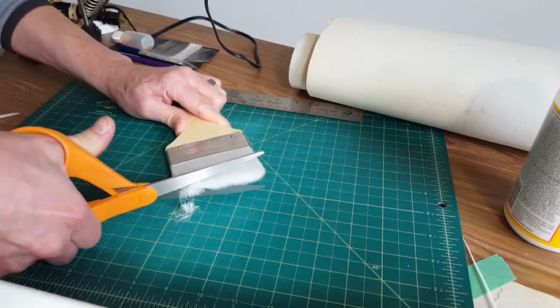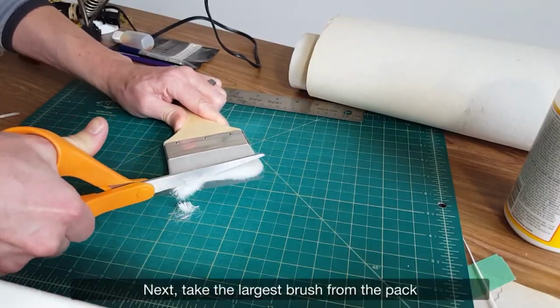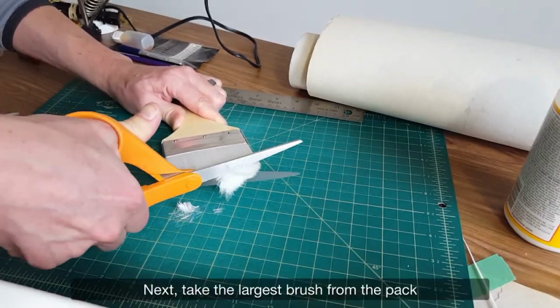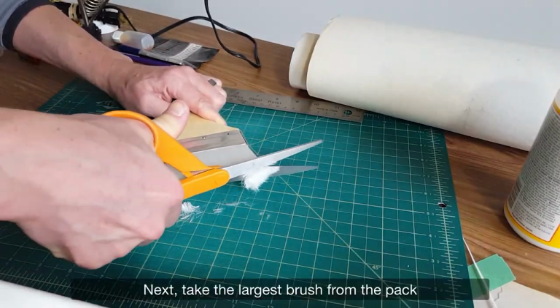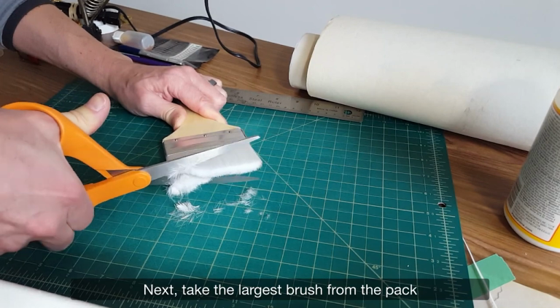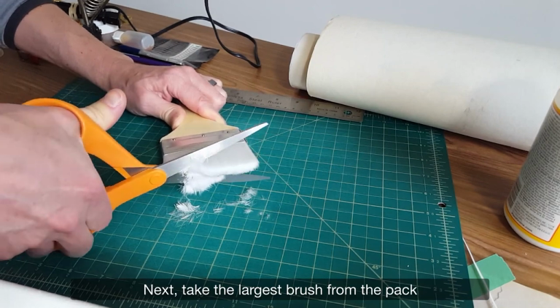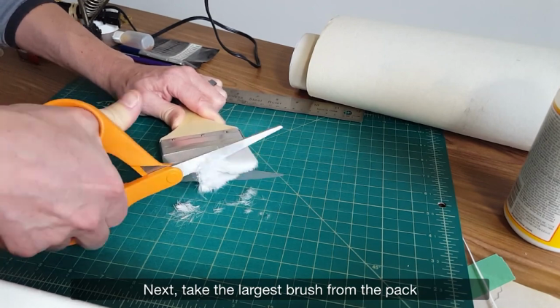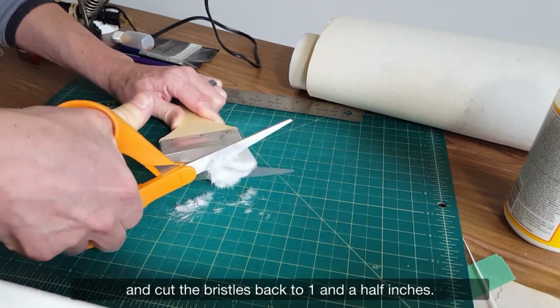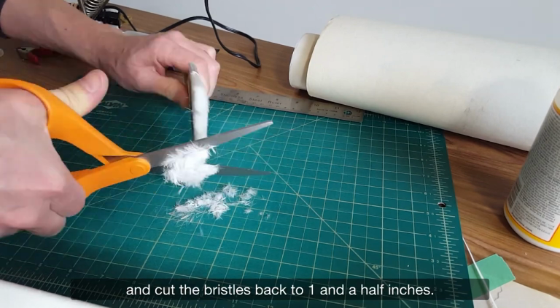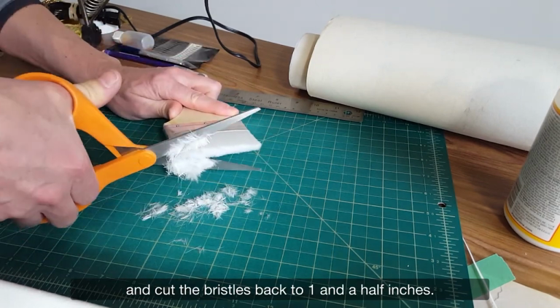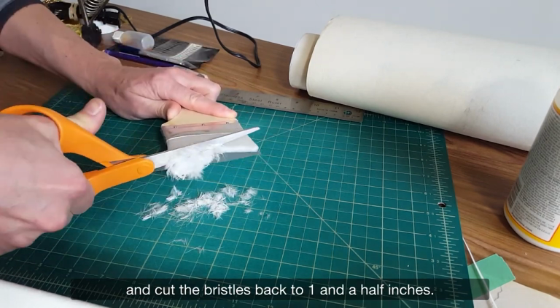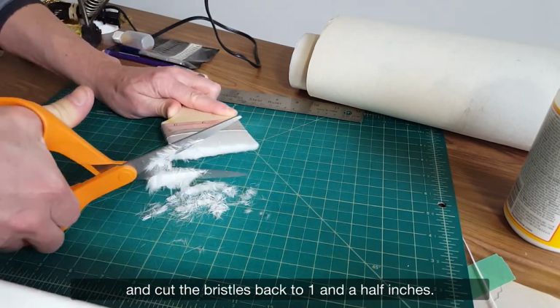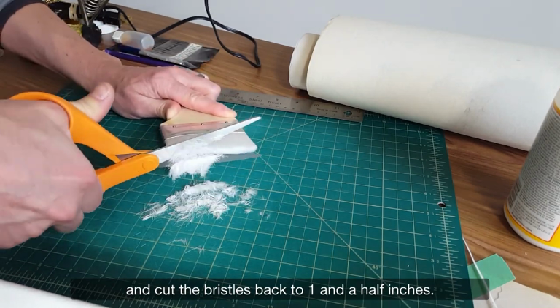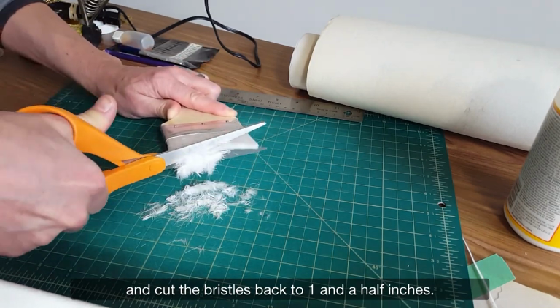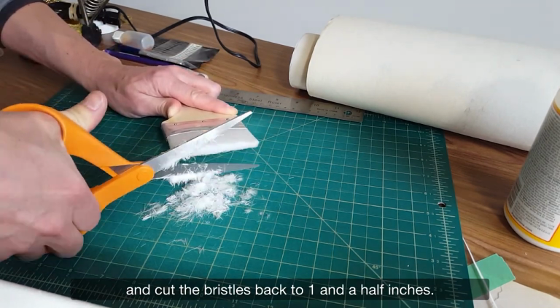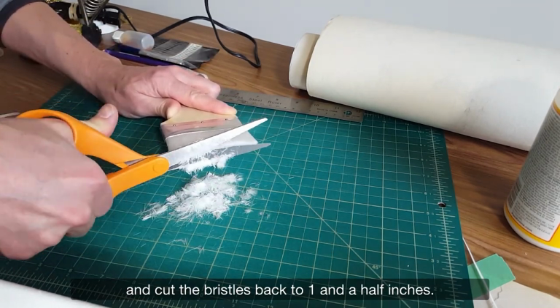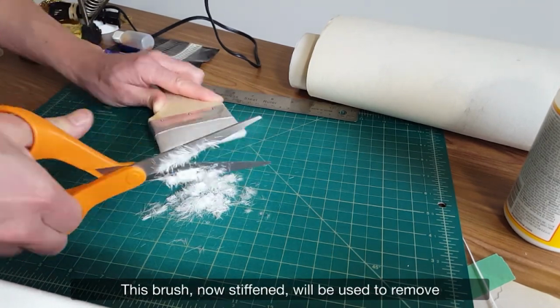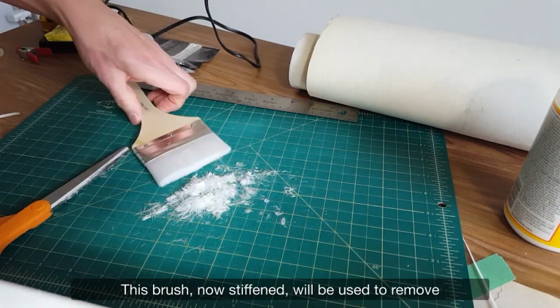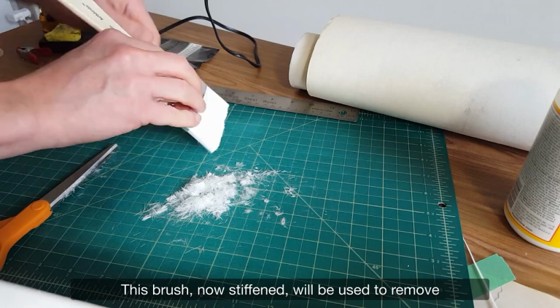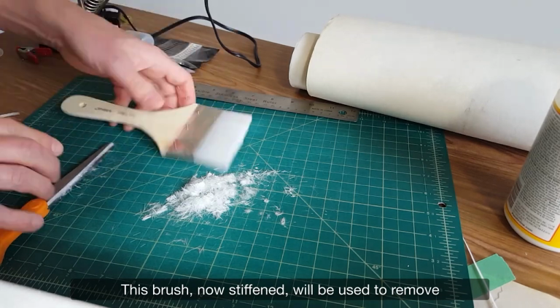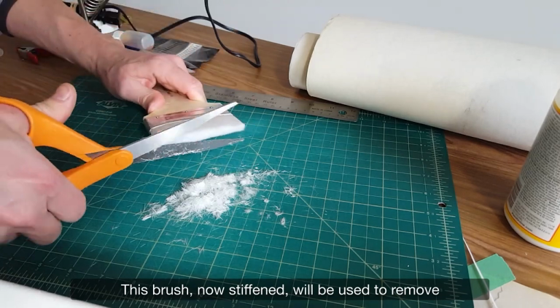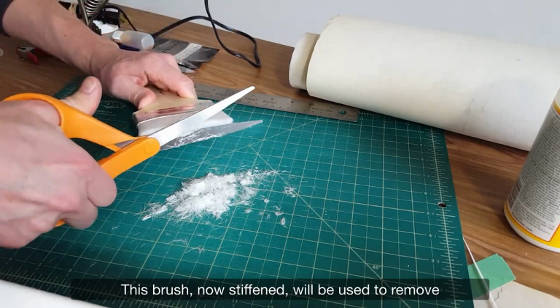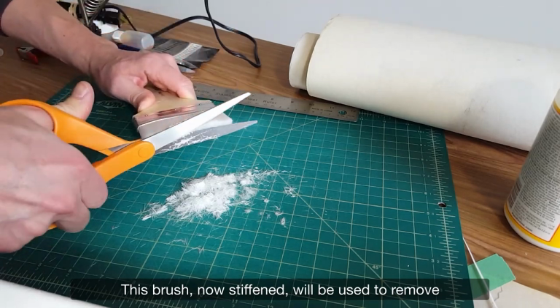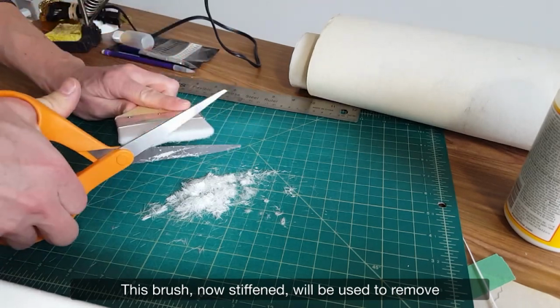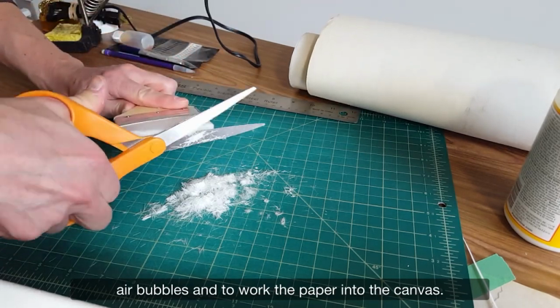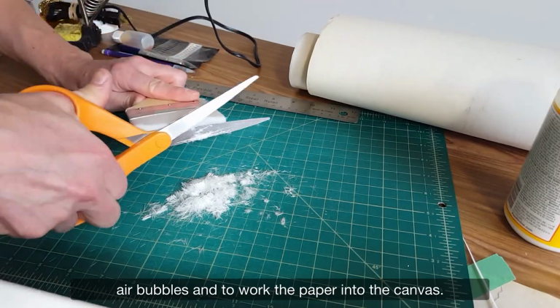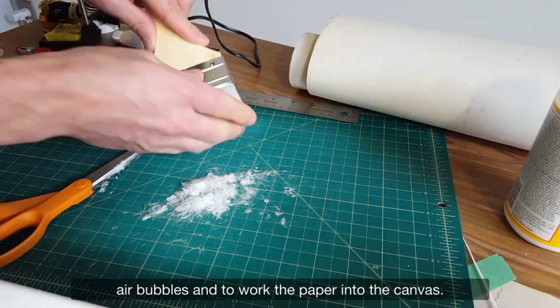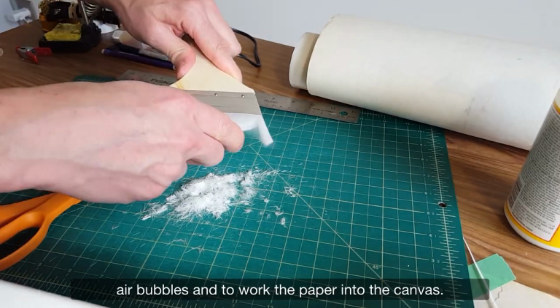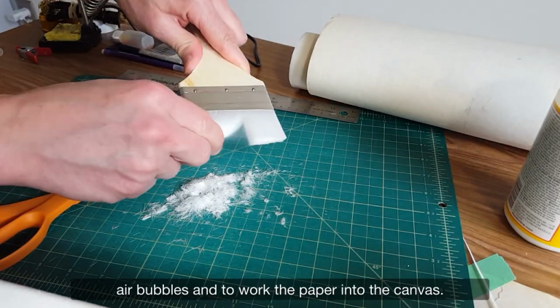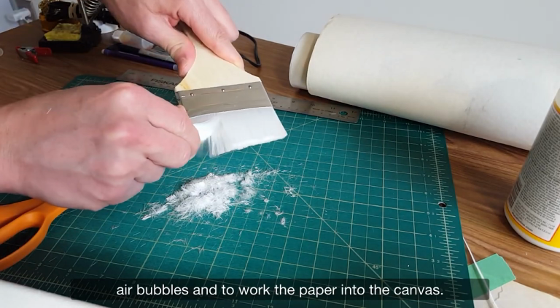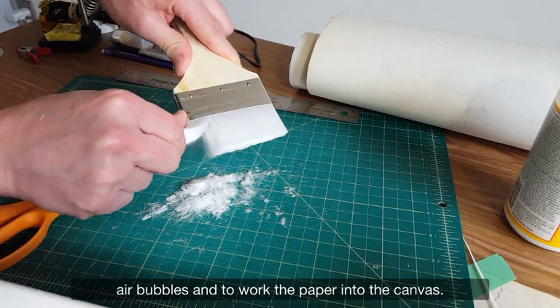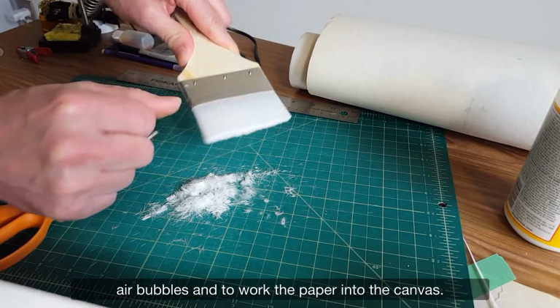Next, take the largest brush from the pack and cut the bristles back to one and a half inches. This brush, now stiffened, will be used to remove air bubbles and to work the paper into the canvas.